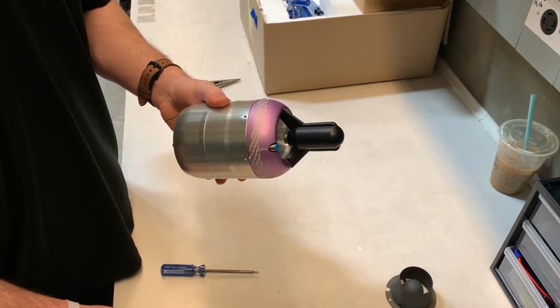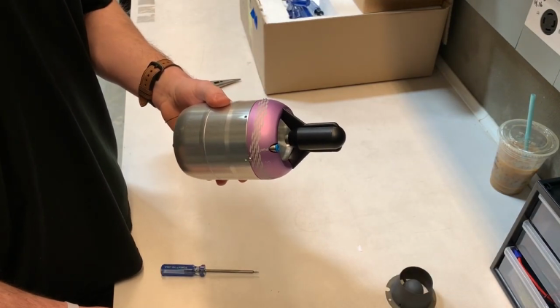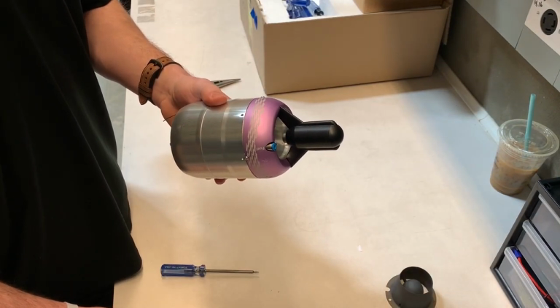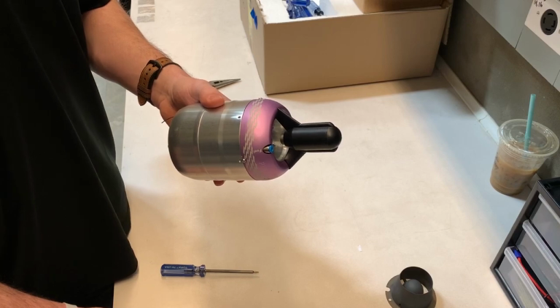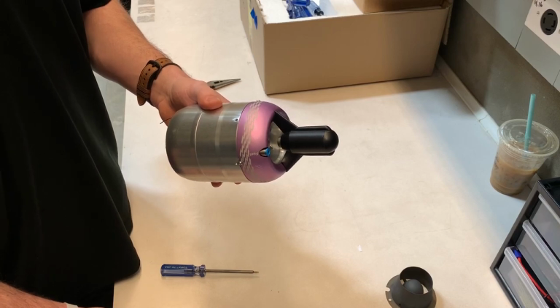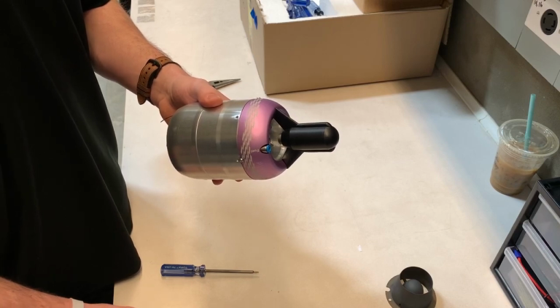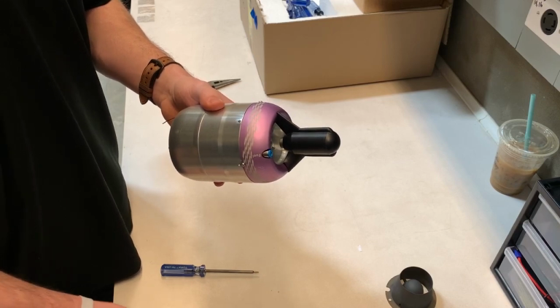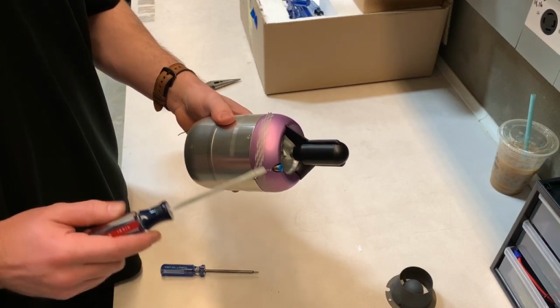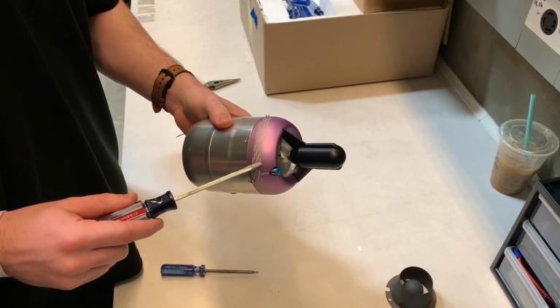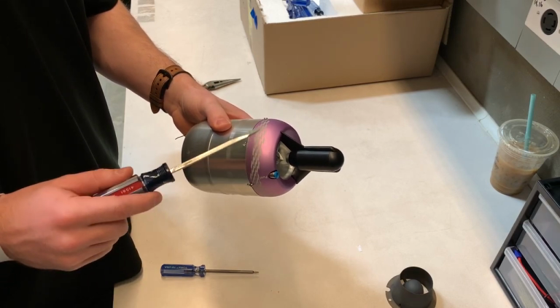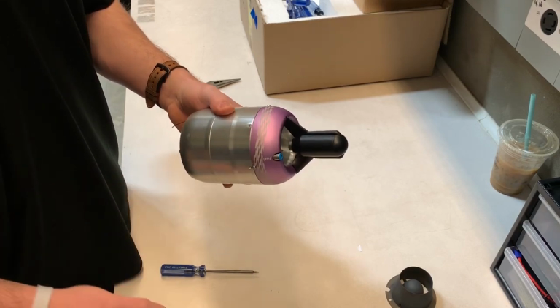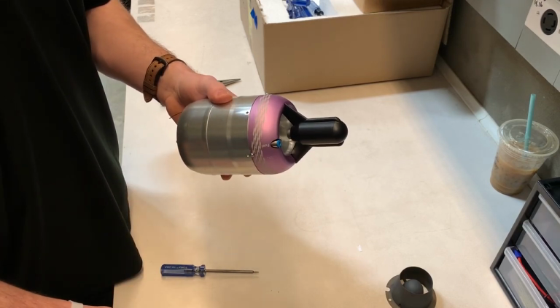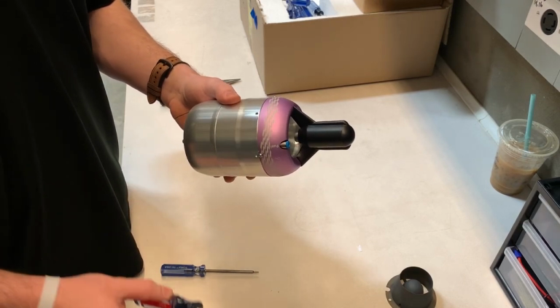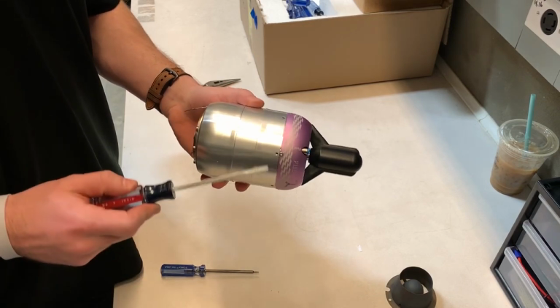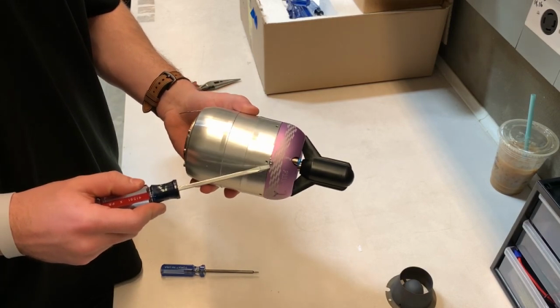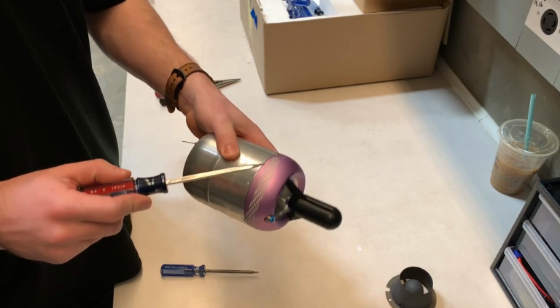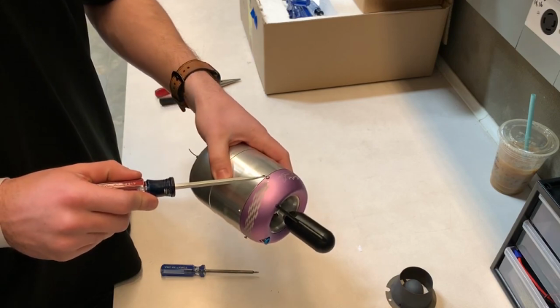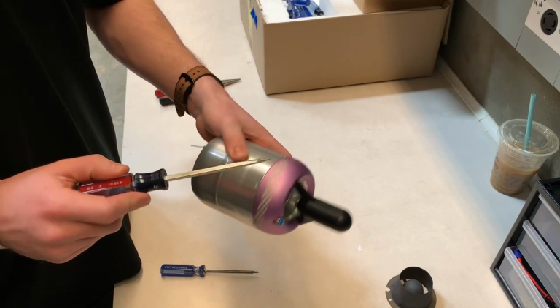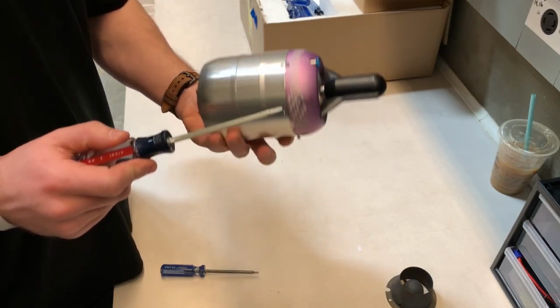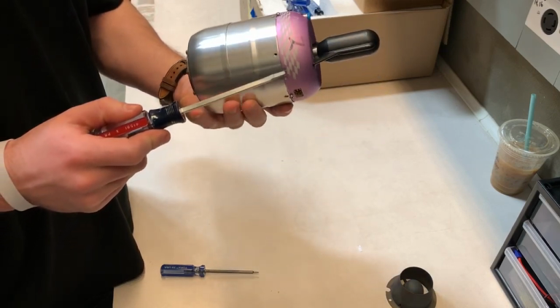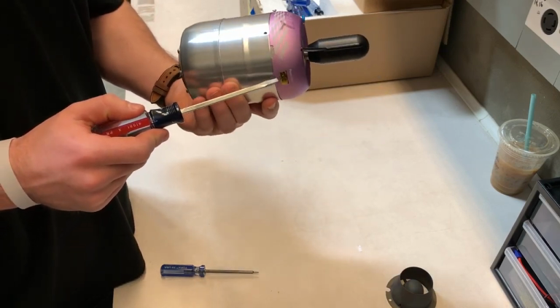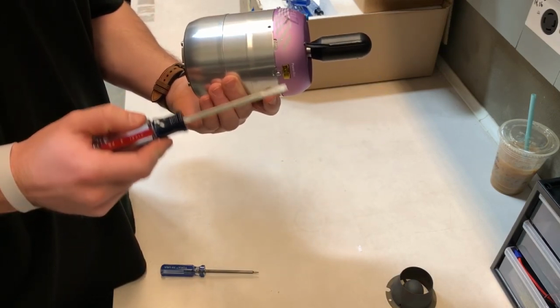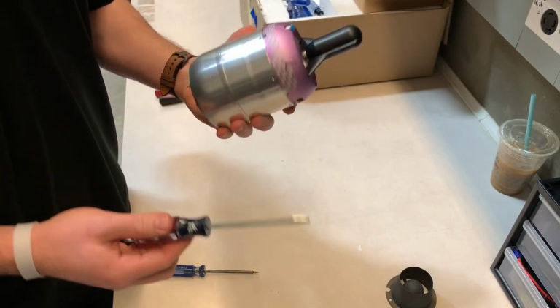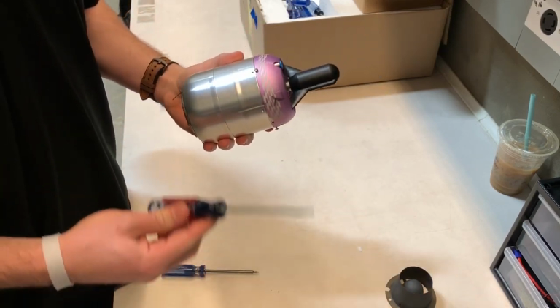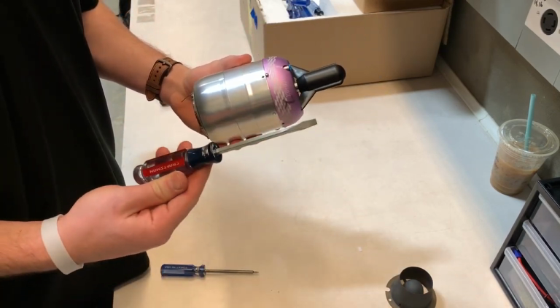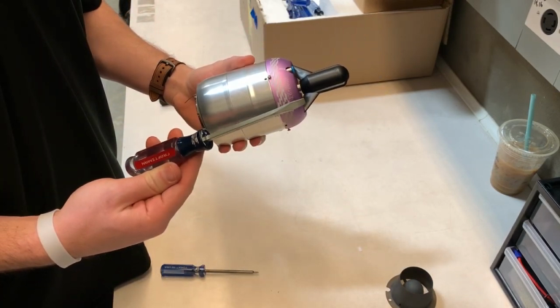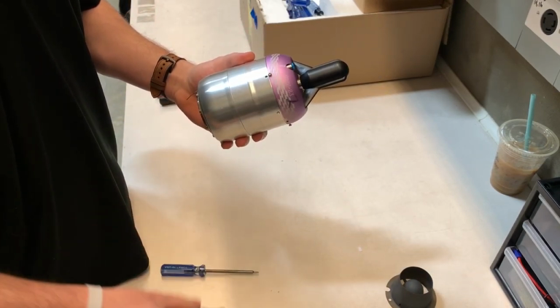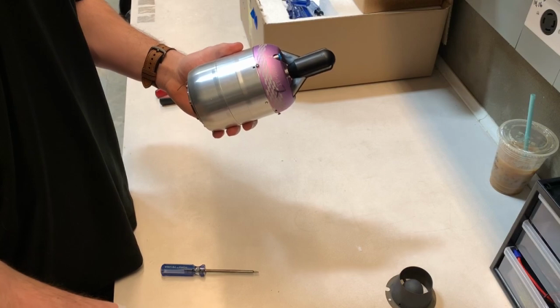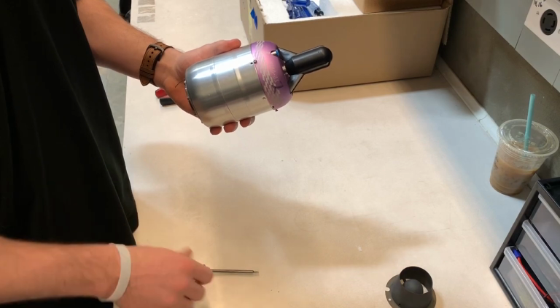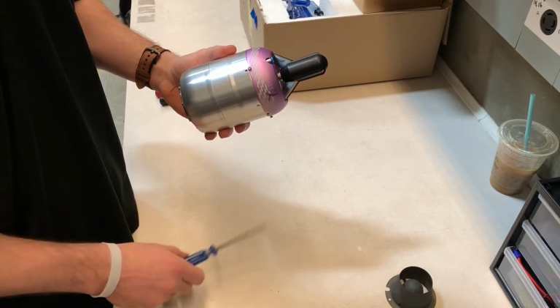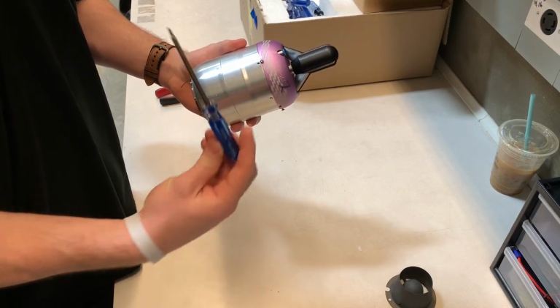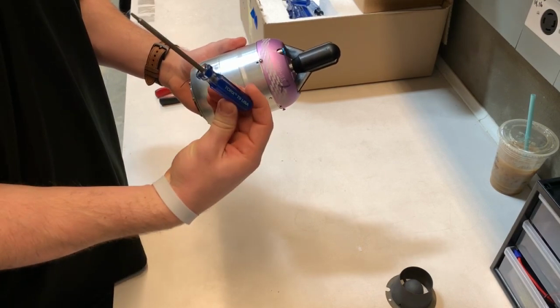The next step is to take off the inlet cowling. There are three screws on this as well. You'll need two different tools to do this: the screwdriver and also the T9 hex tool again.